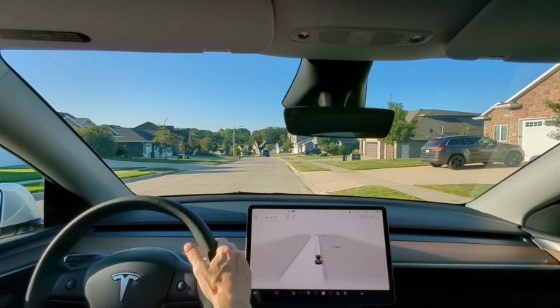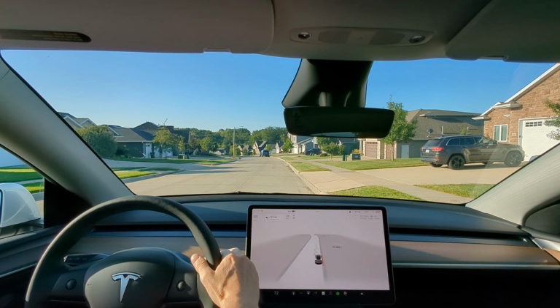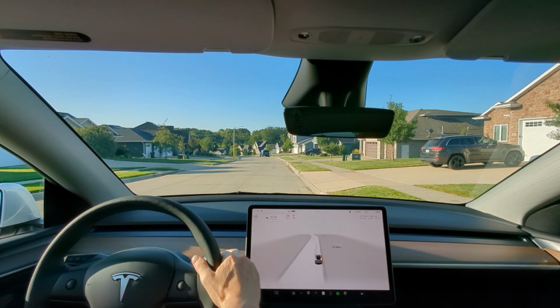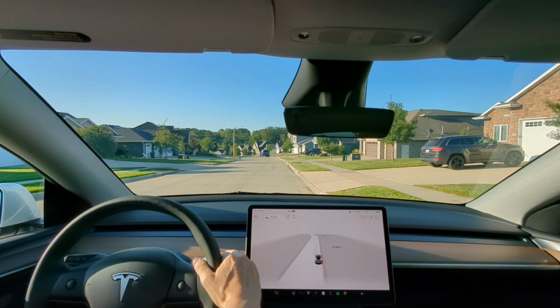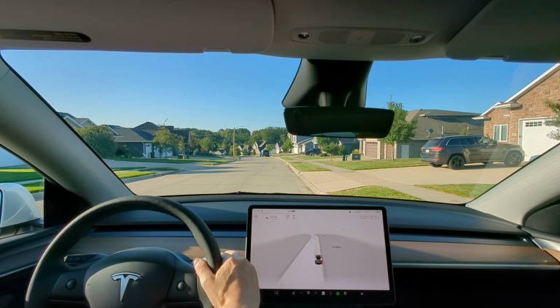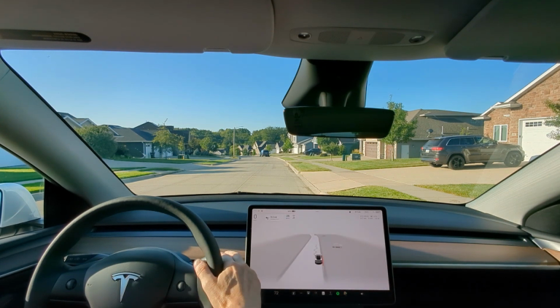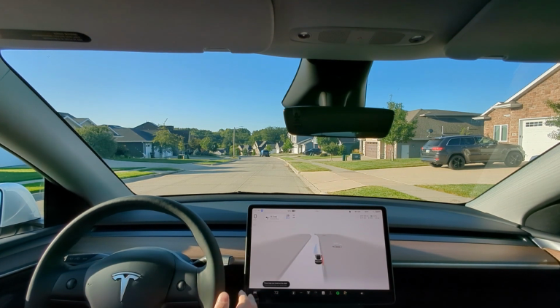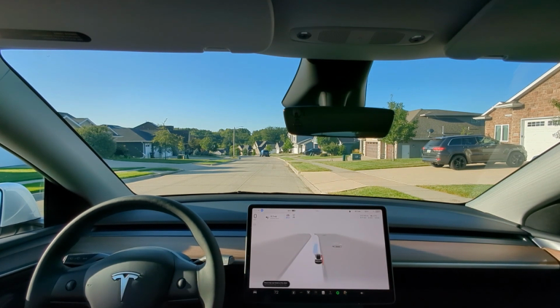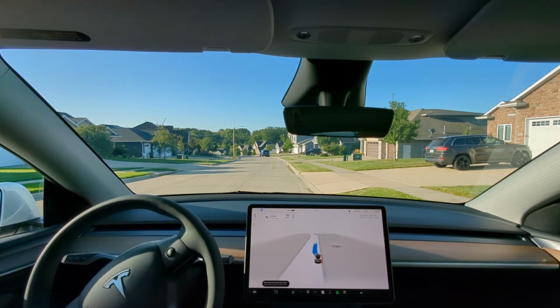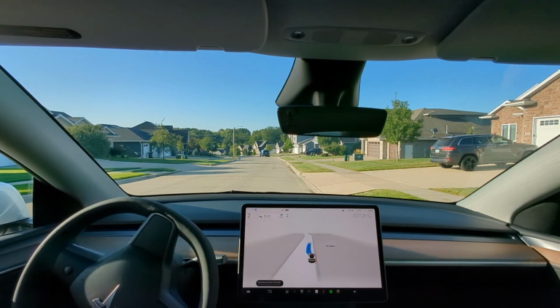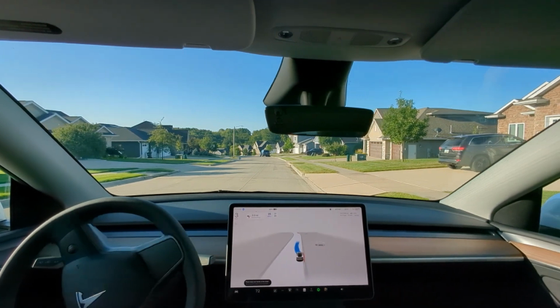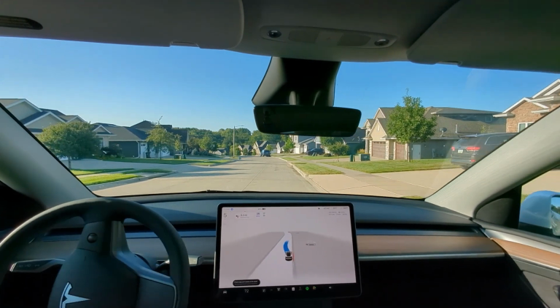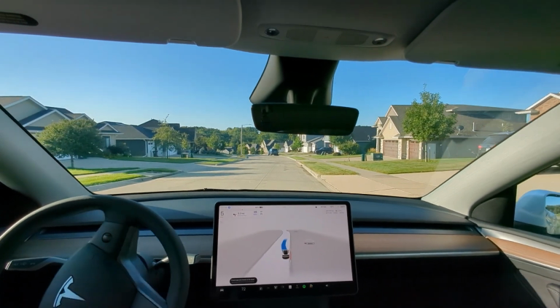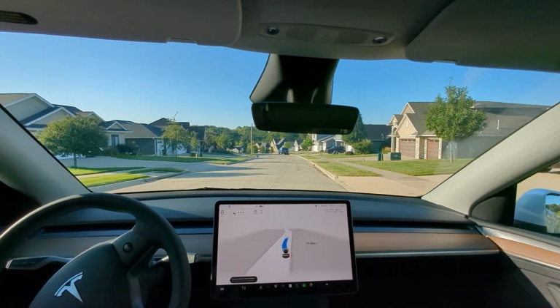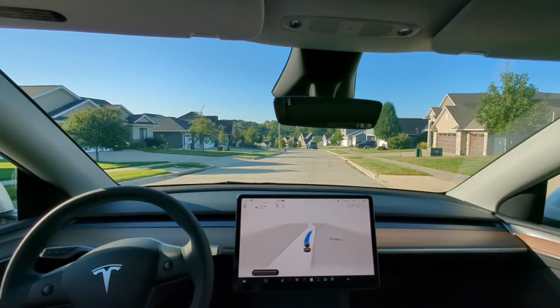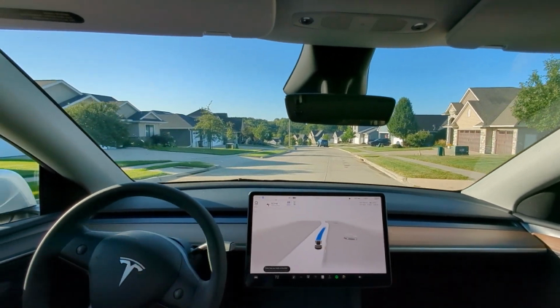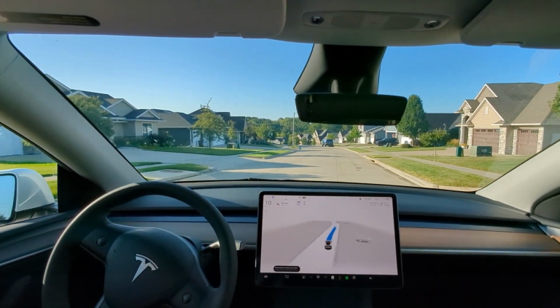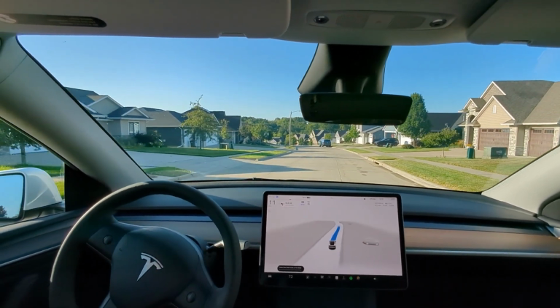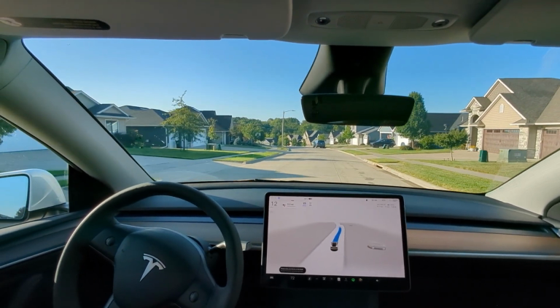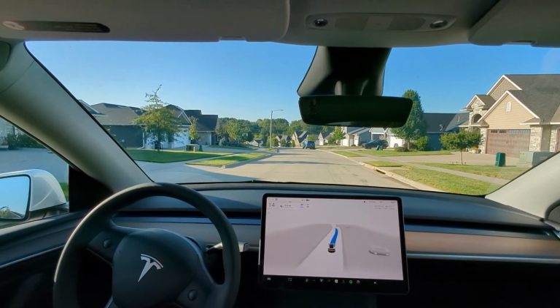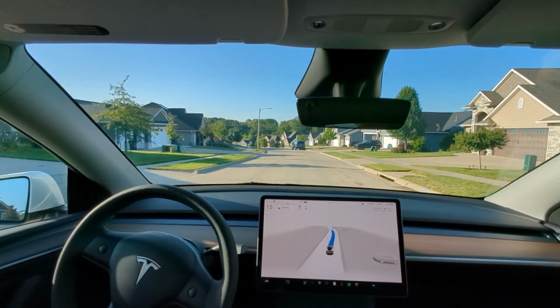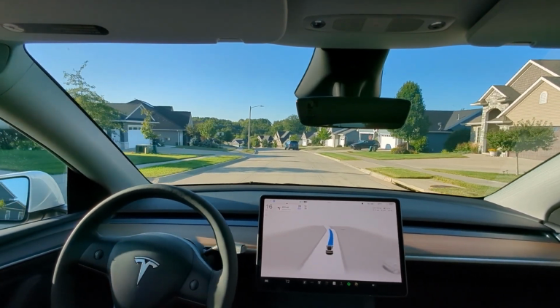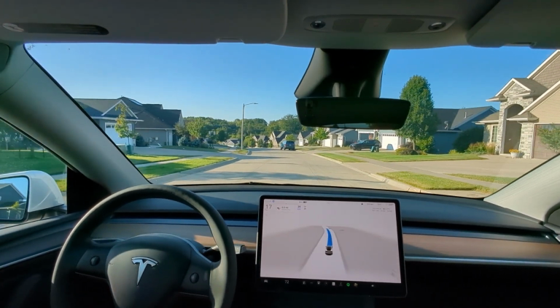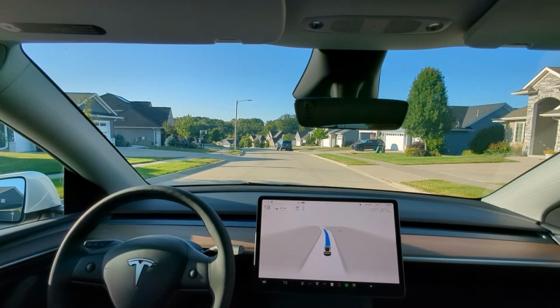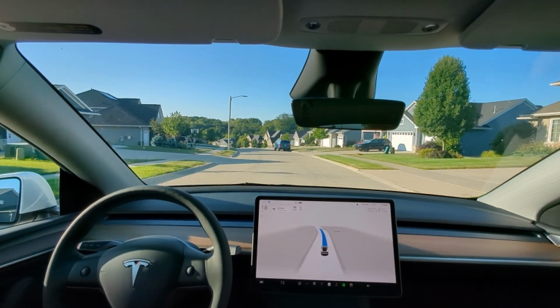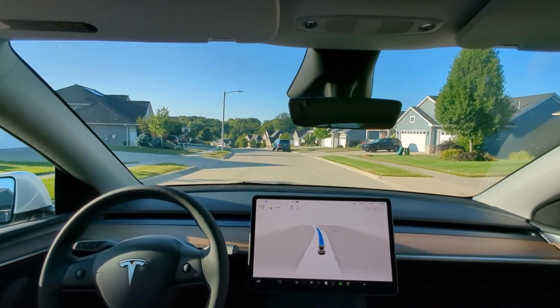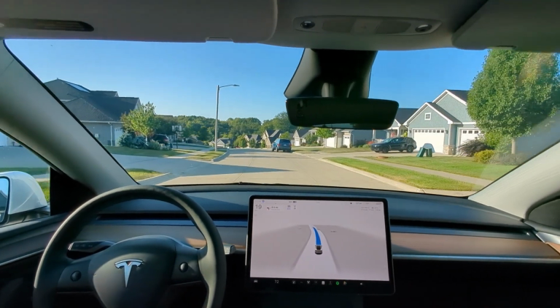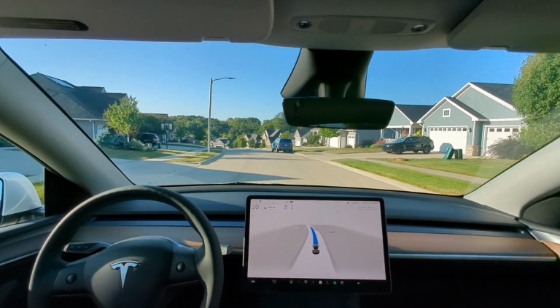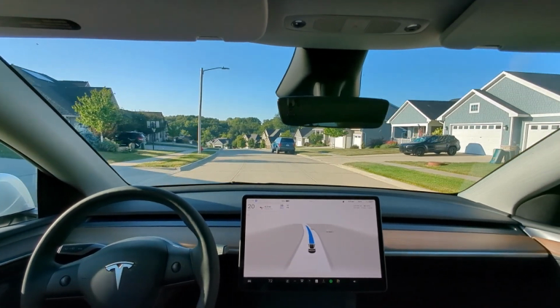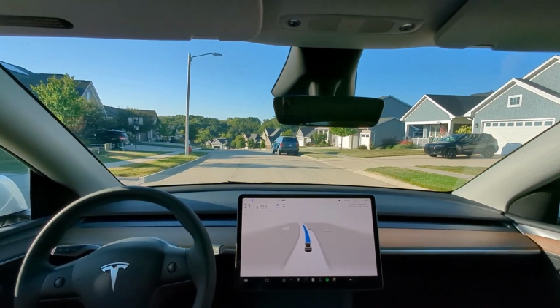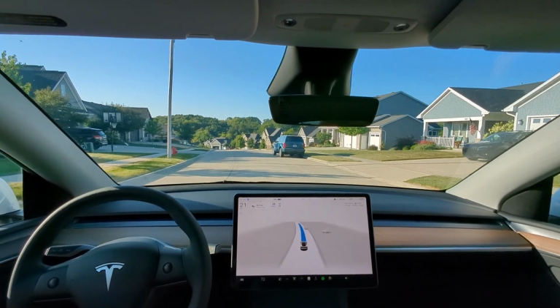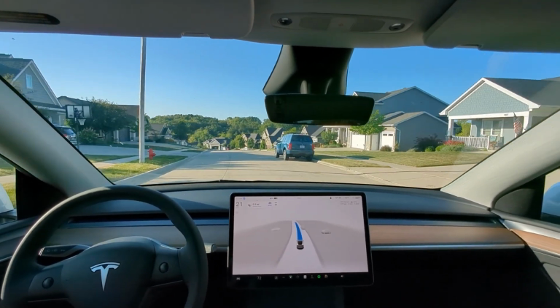It is game day here in Iowa City — Utah State is in town. We're not going to be anywhere near Kinnick Stadium, but maybe sometime that would be interesting to give that a try.